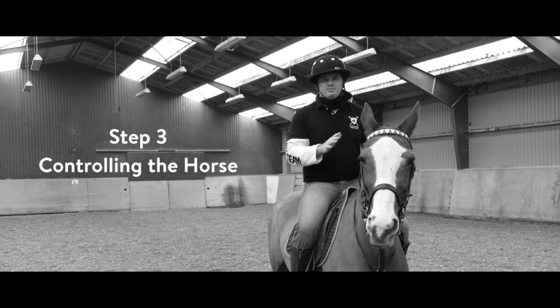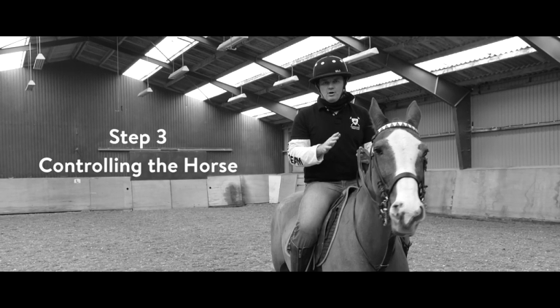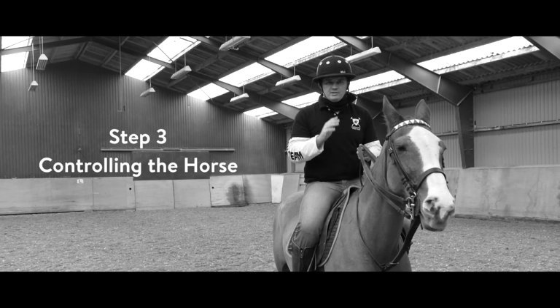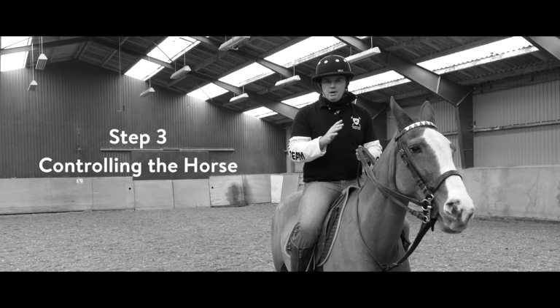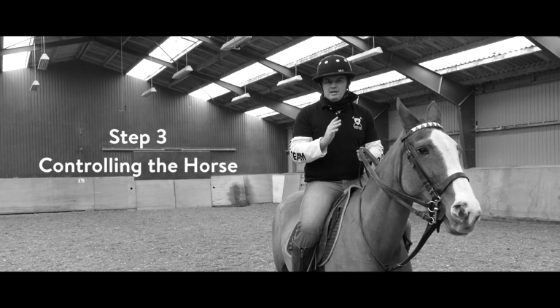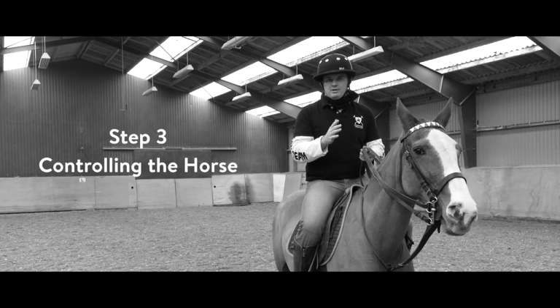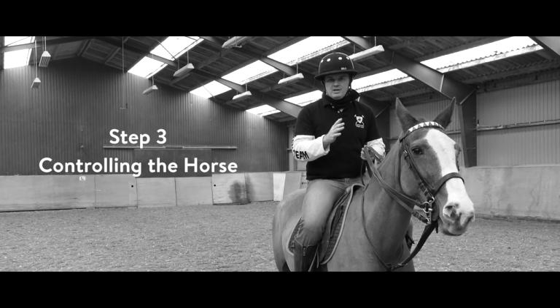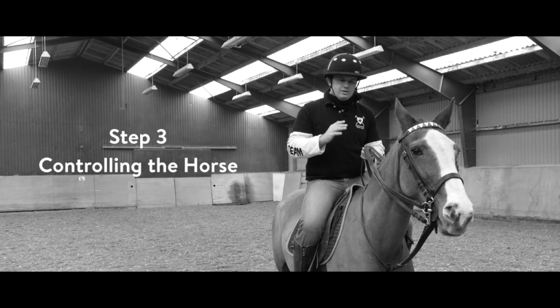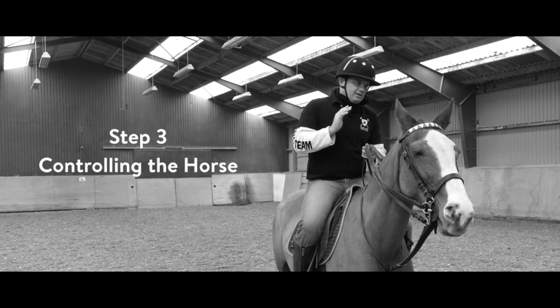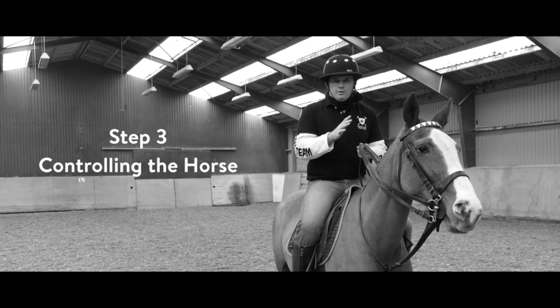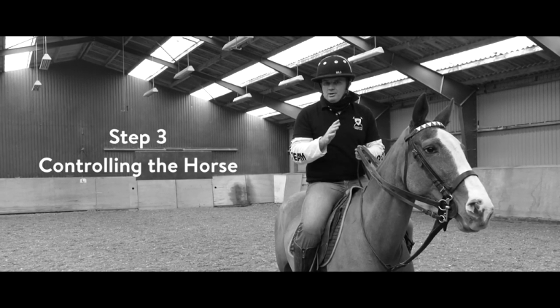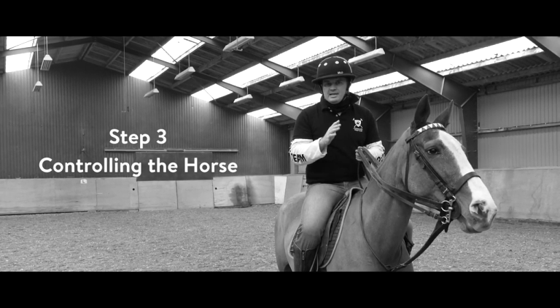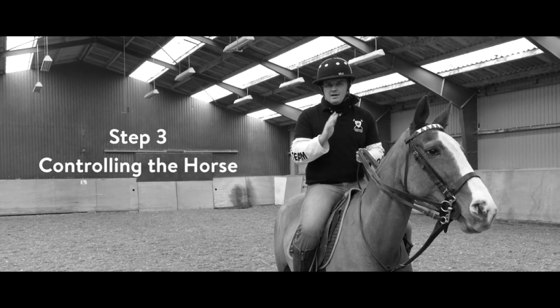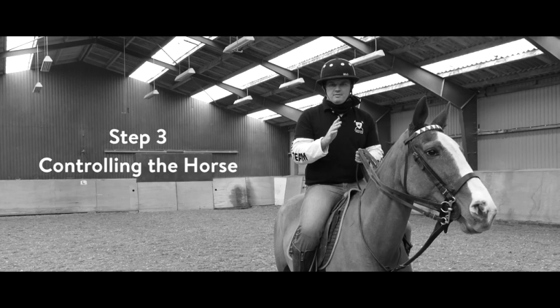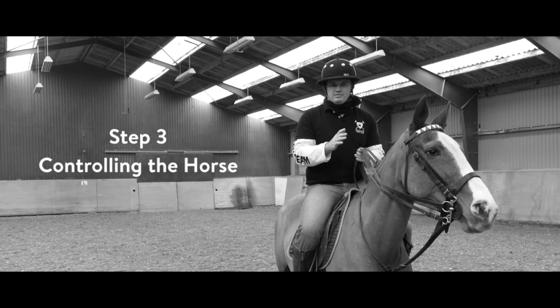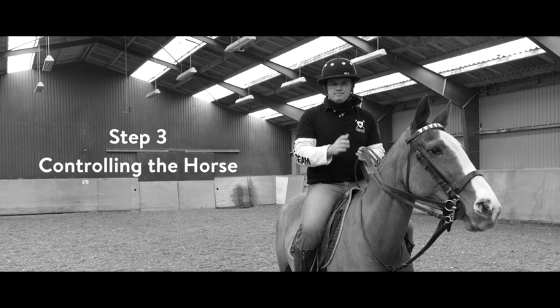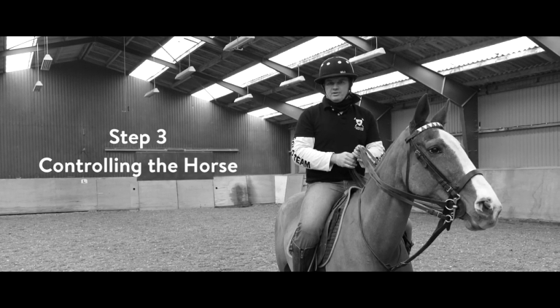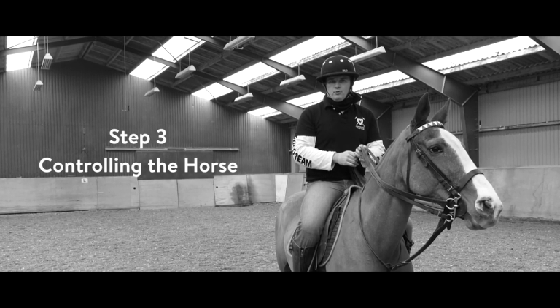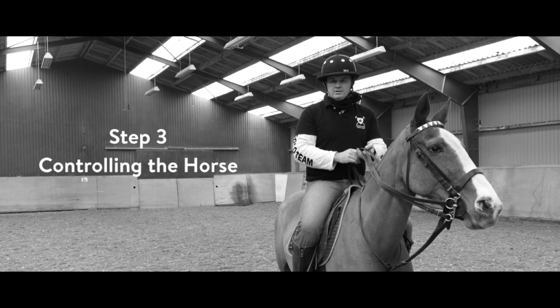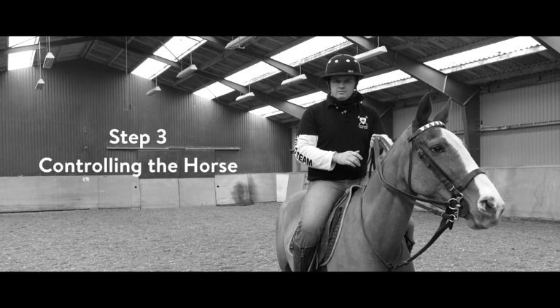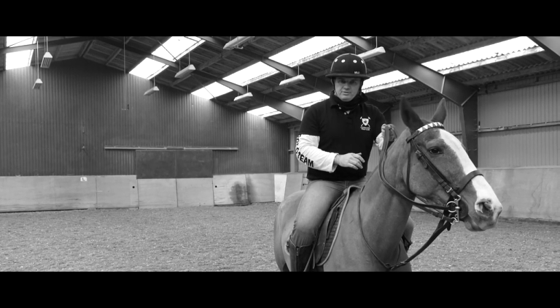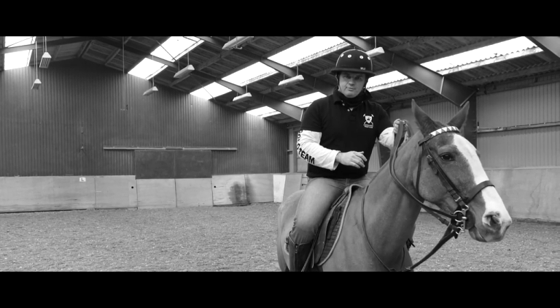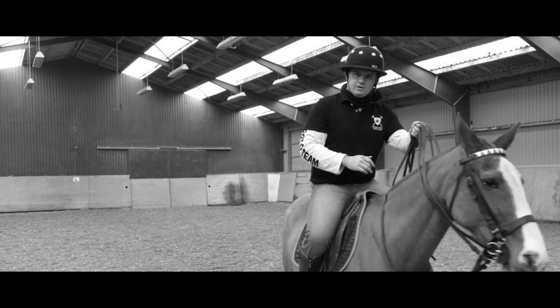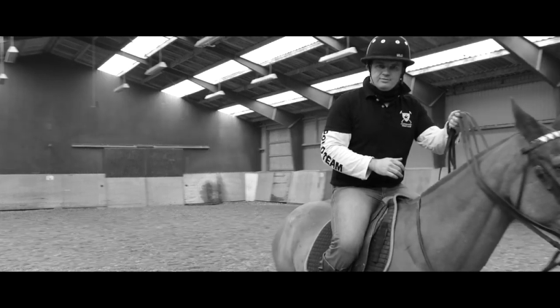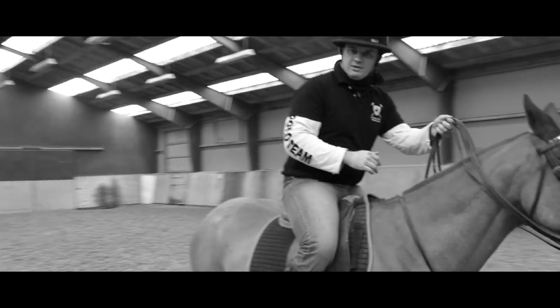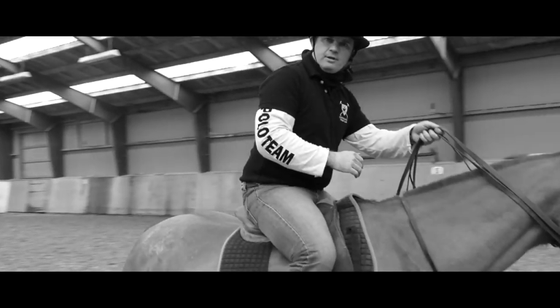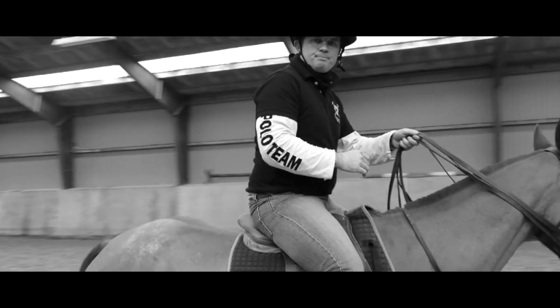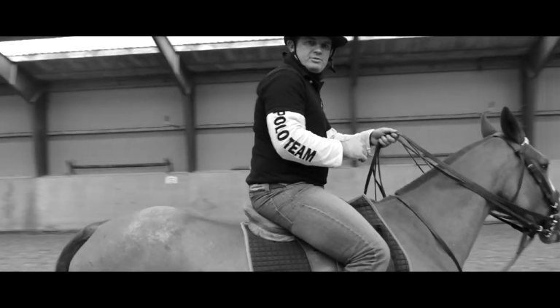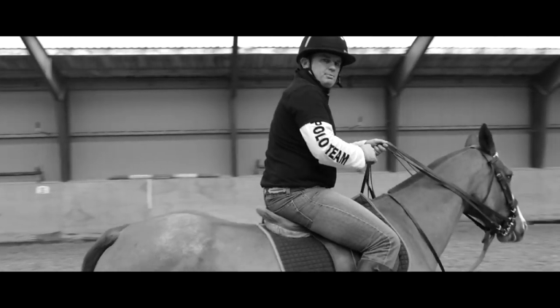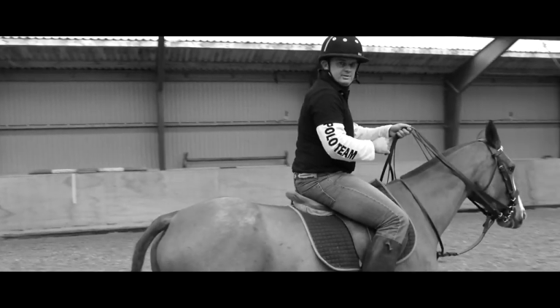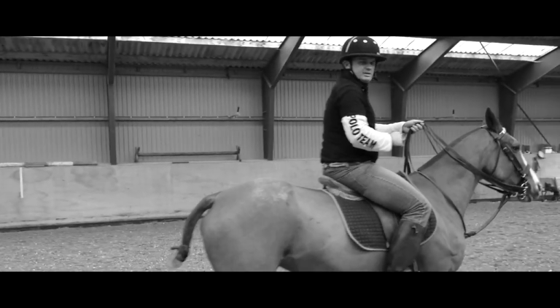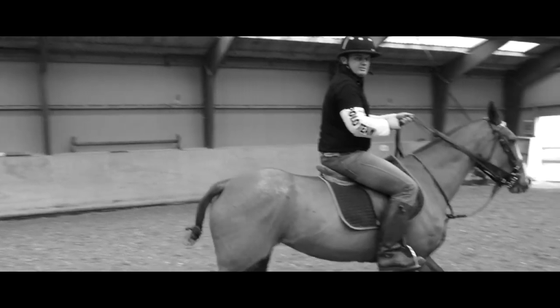Okay, so here we are — this is step number three. This is a real polo pony, and all this has happened in just one session, which is absolutely fantastic. Whether you're an experienced rider or an absolute novice, Polo is absolutely for you.